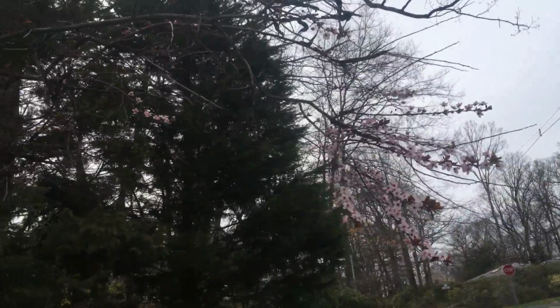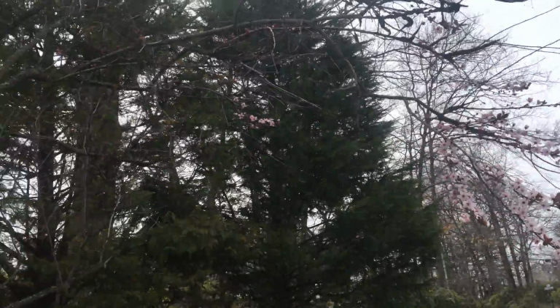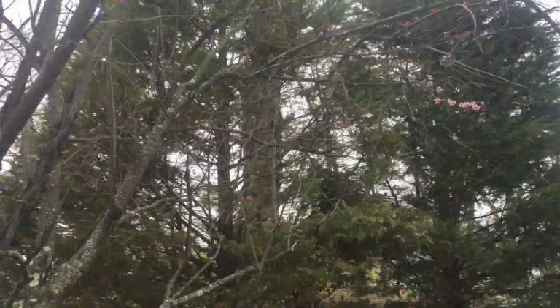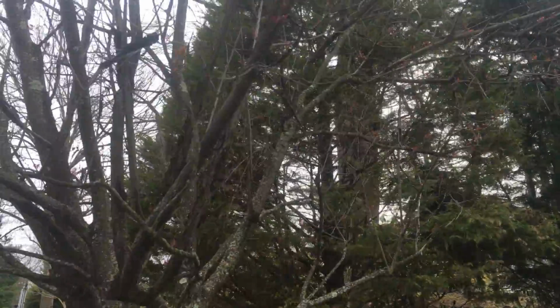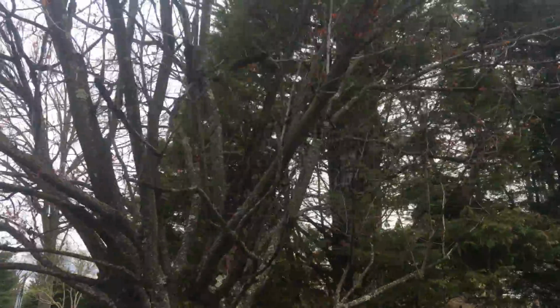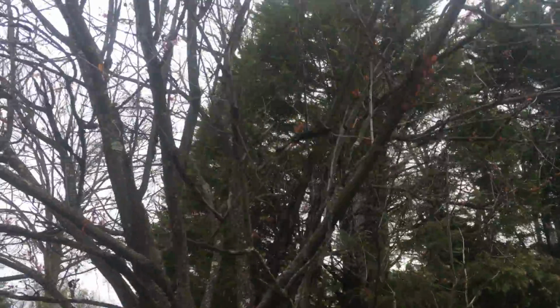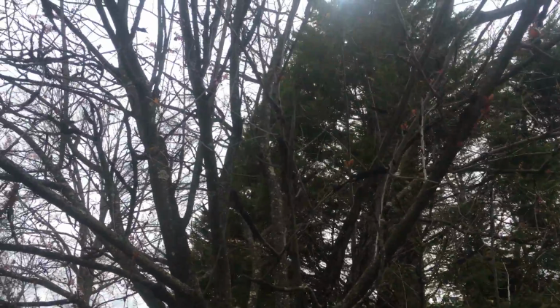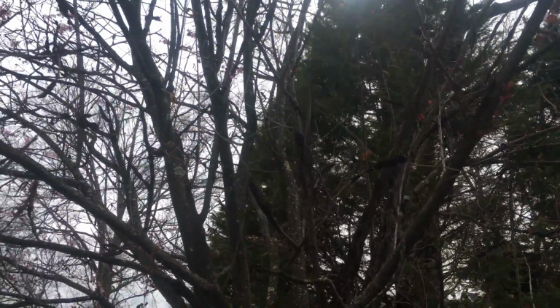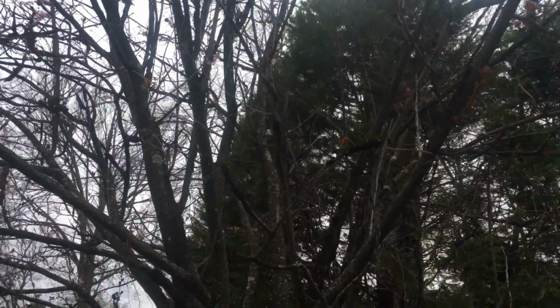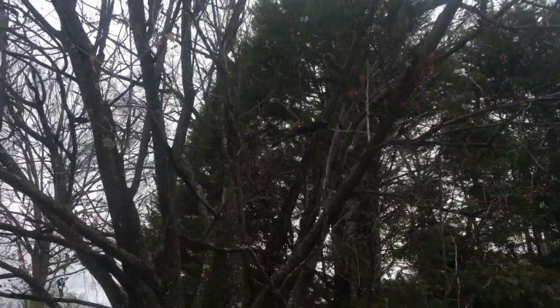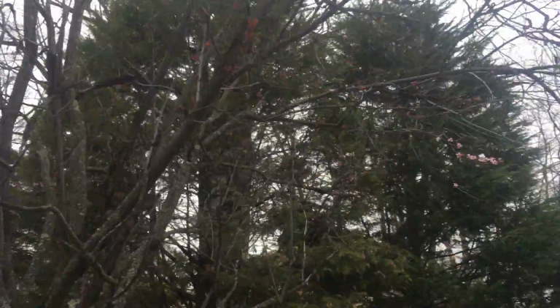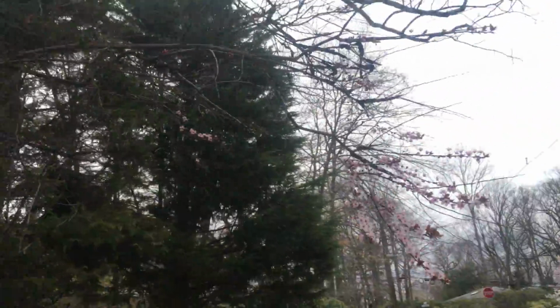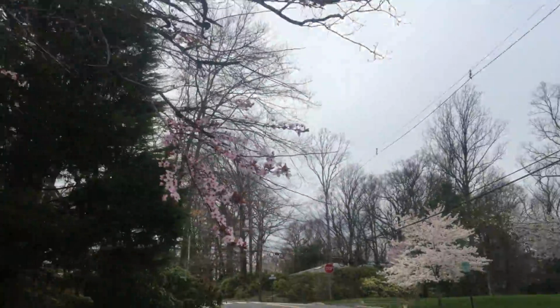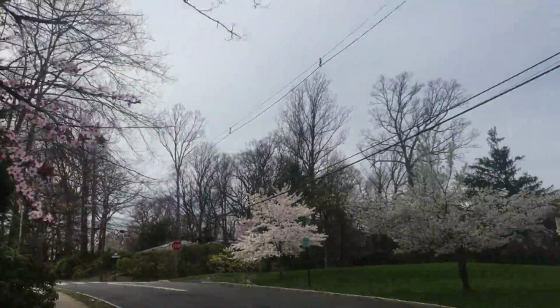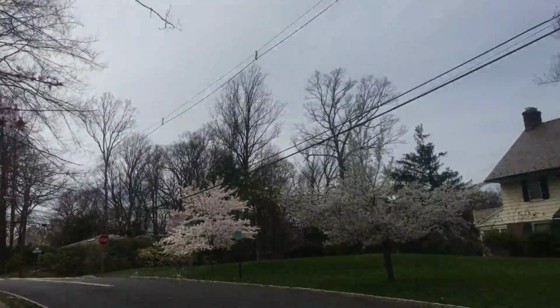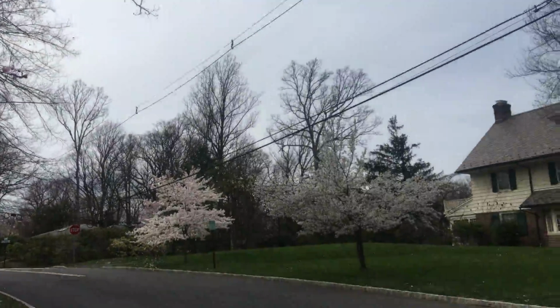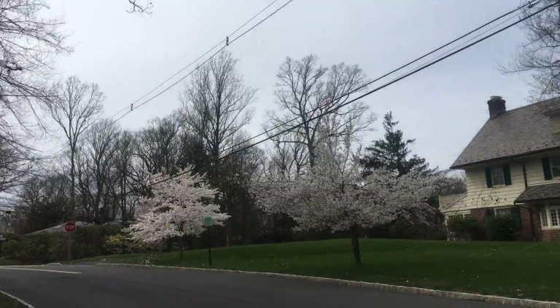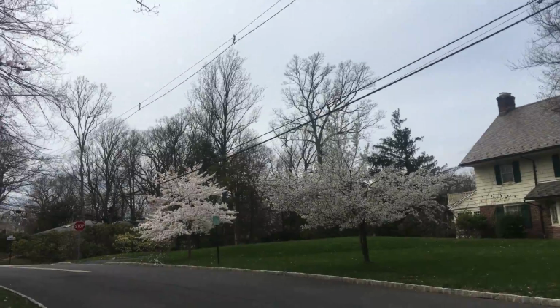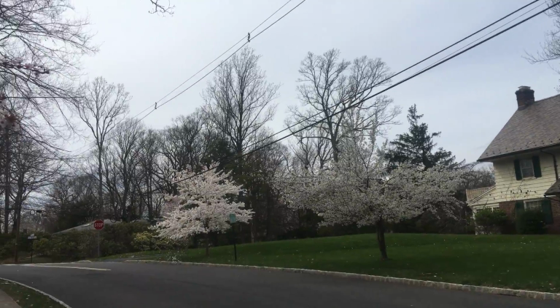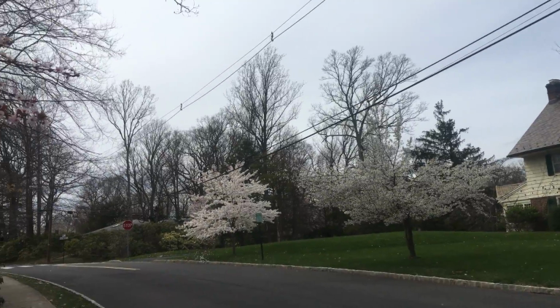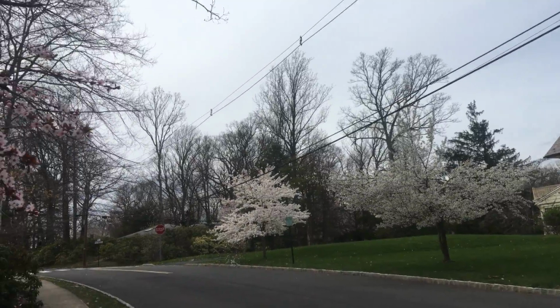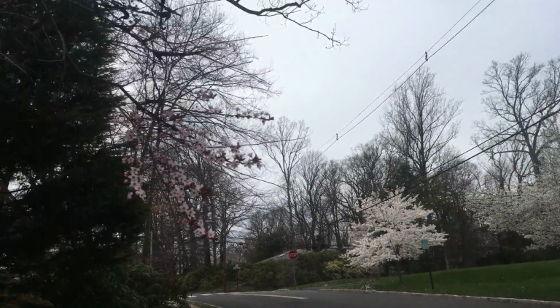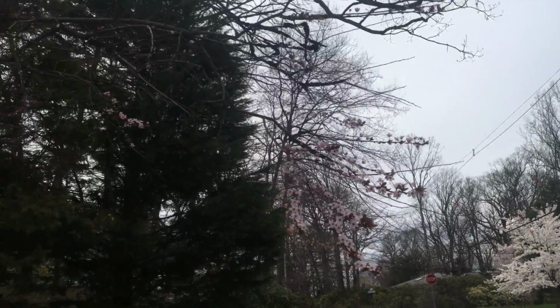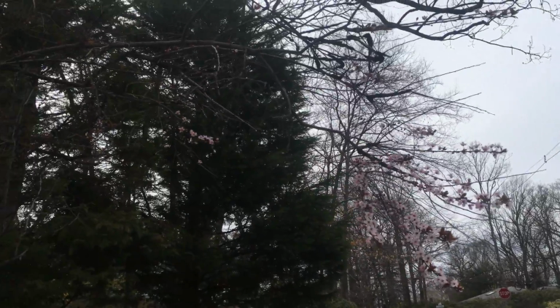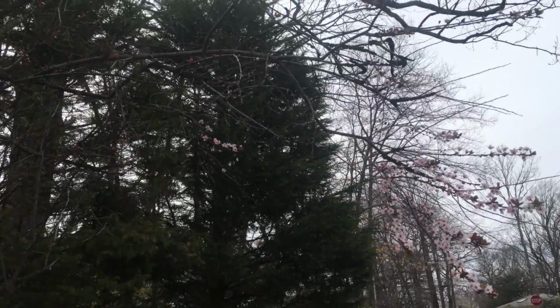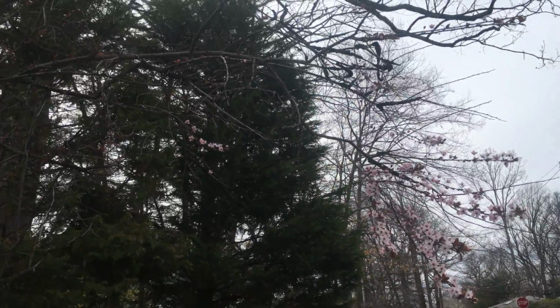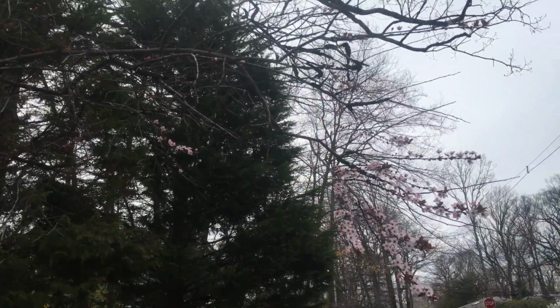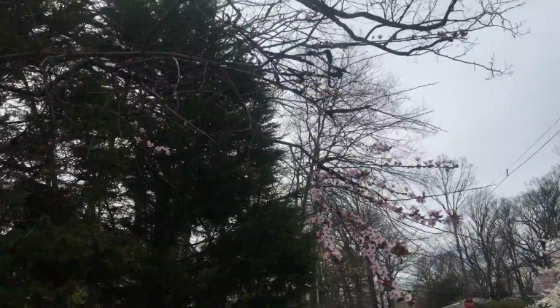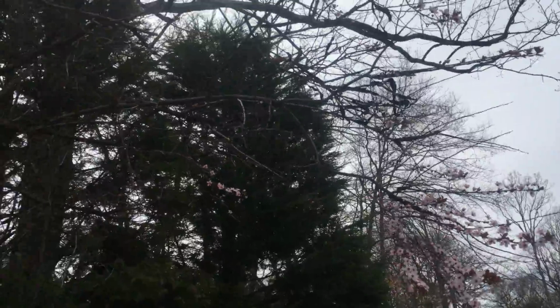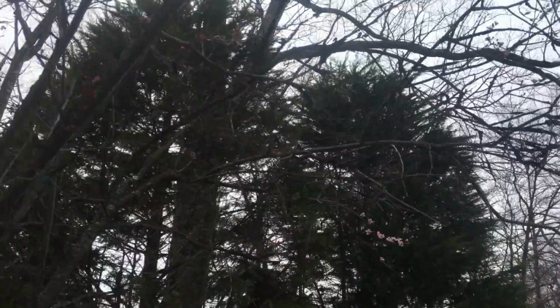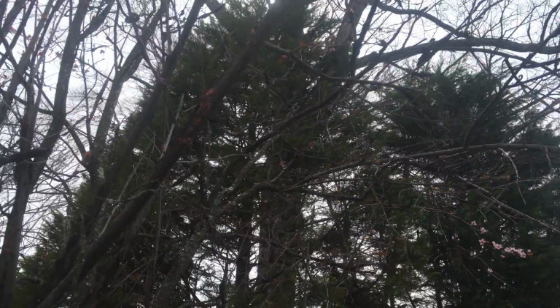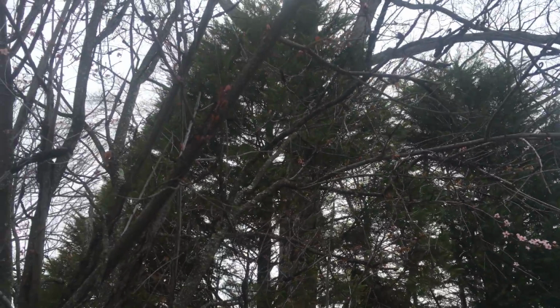But the rest of the tree is basically done — there's nothing on this. Same tree across the road, and look at this one: there's black knot all over this tree.